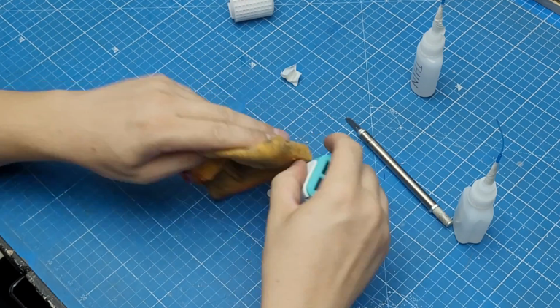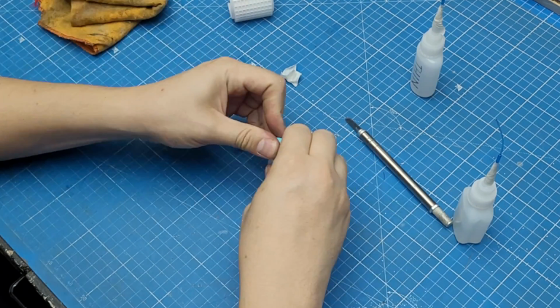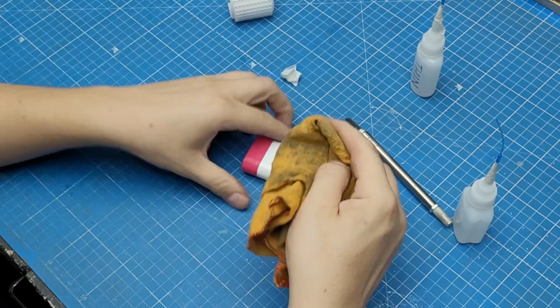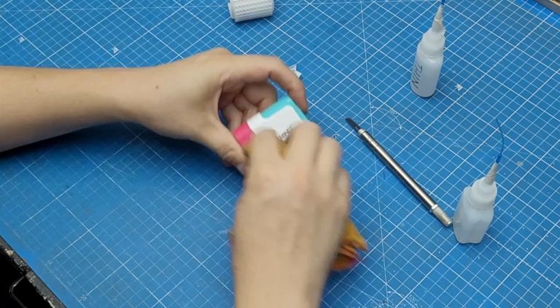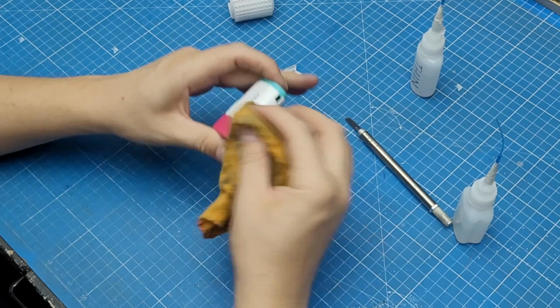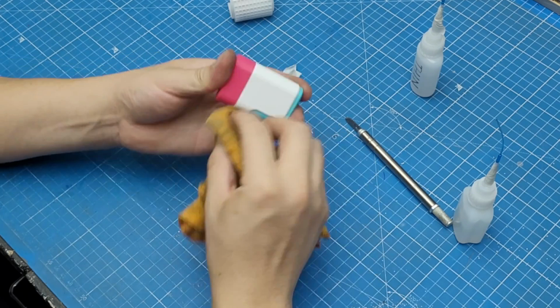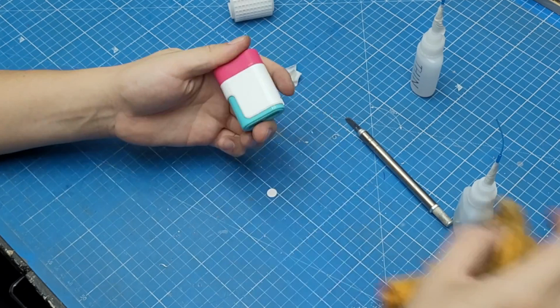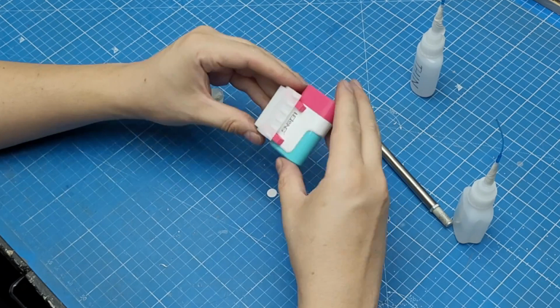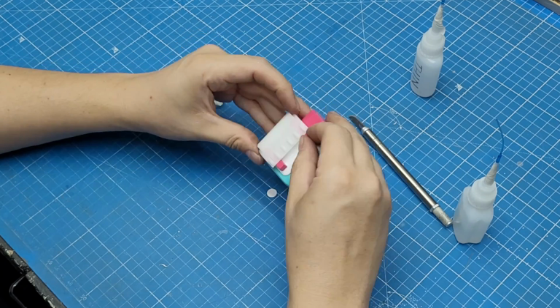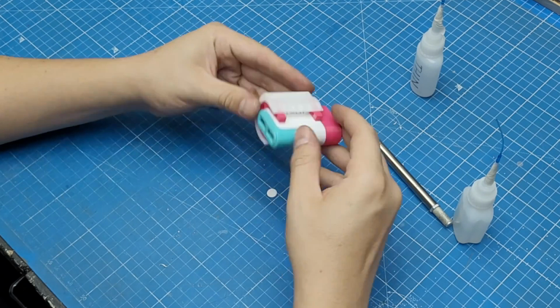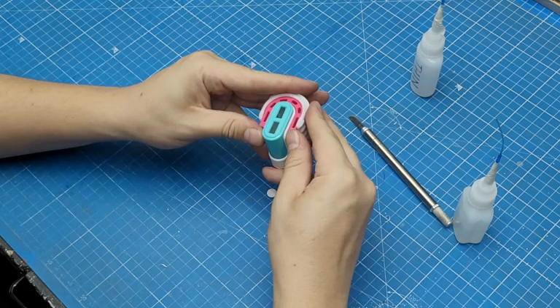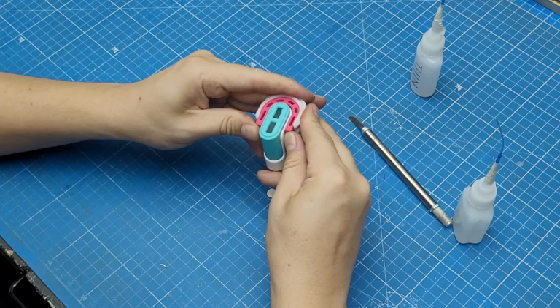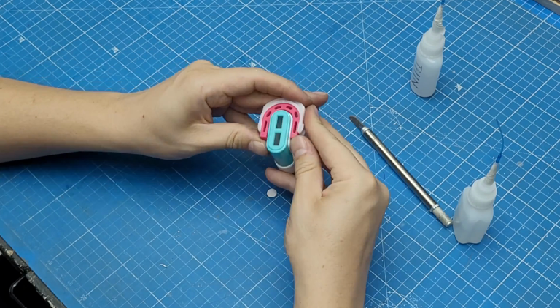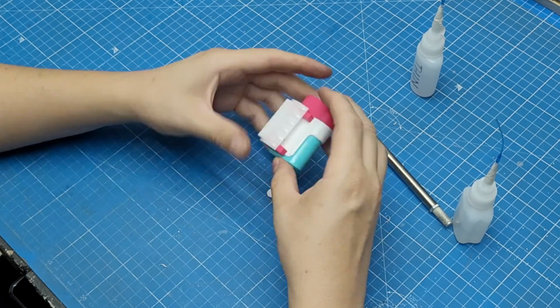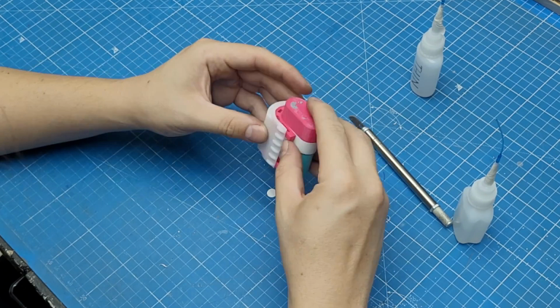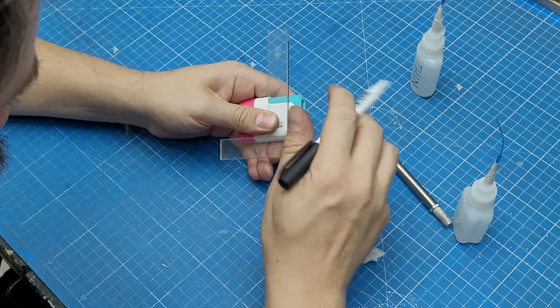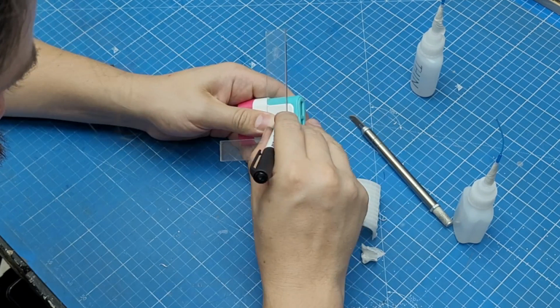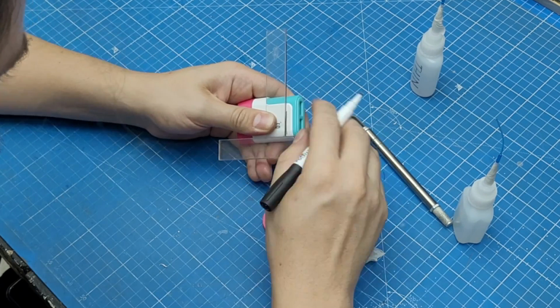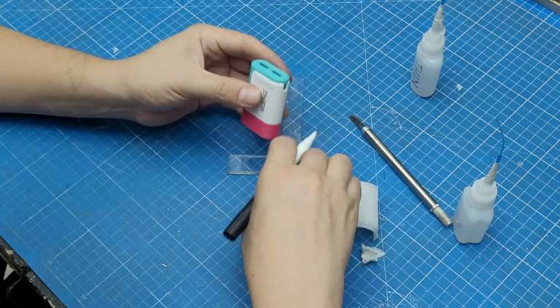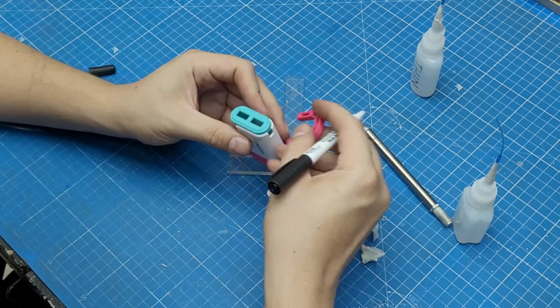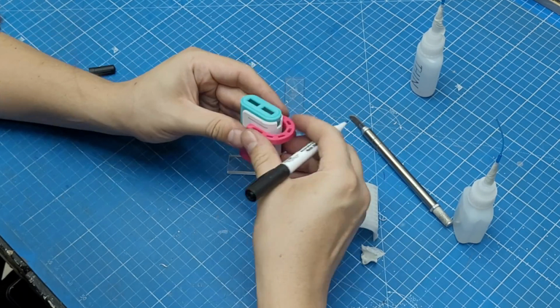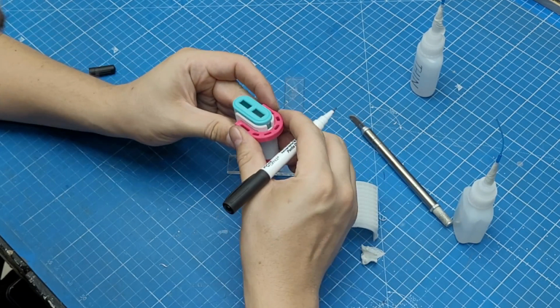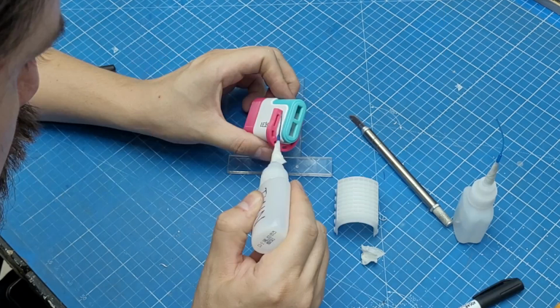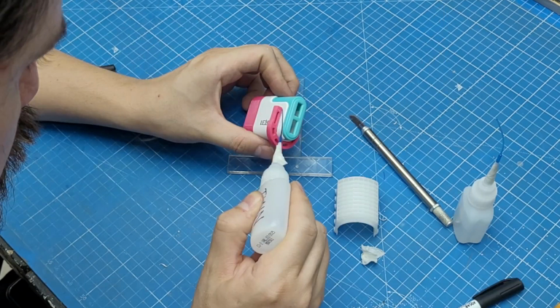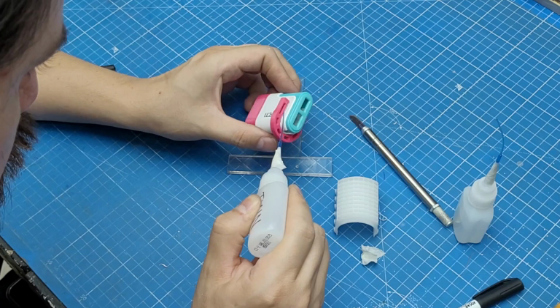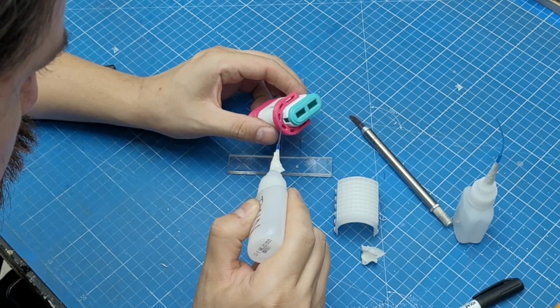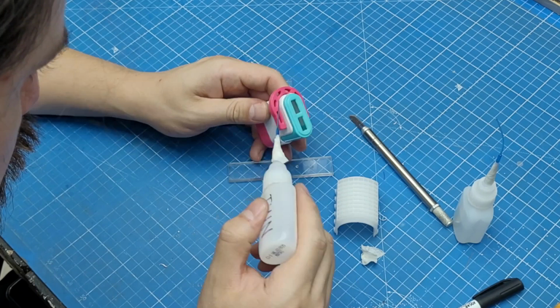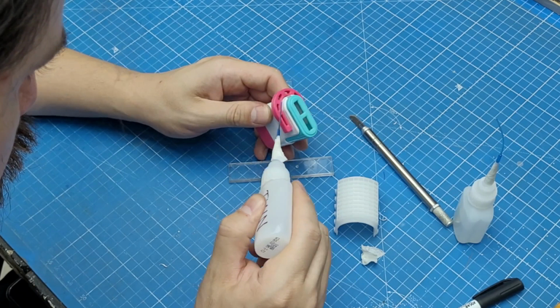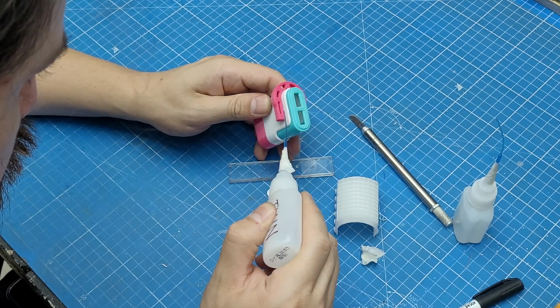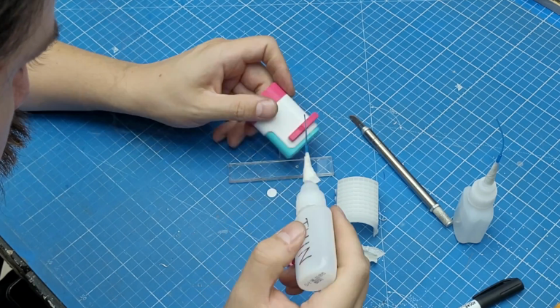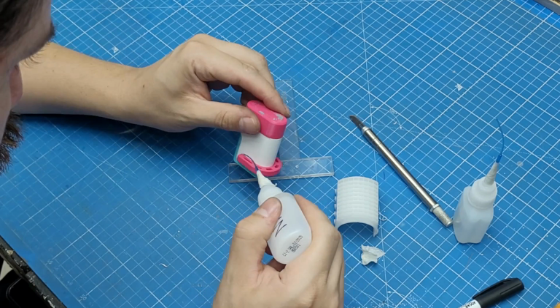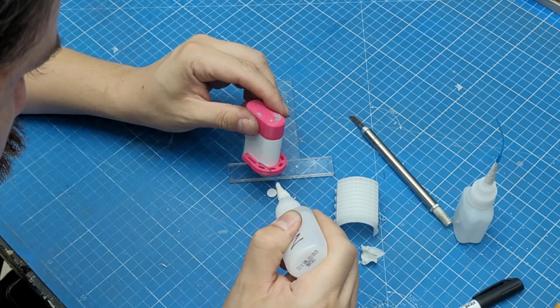I then glued everything together, but at that stage it is very crucial to keep everything in line and be as precise as possible.